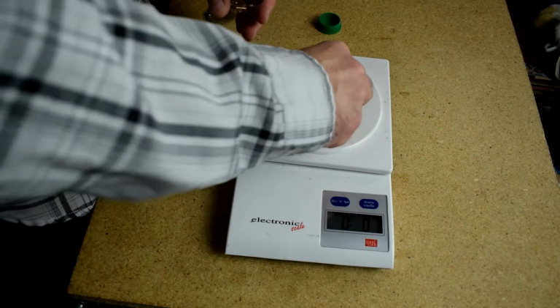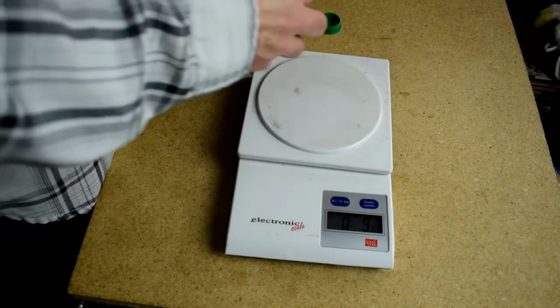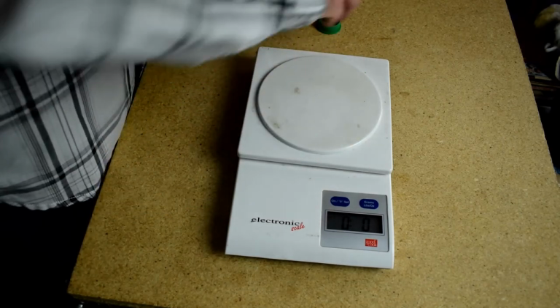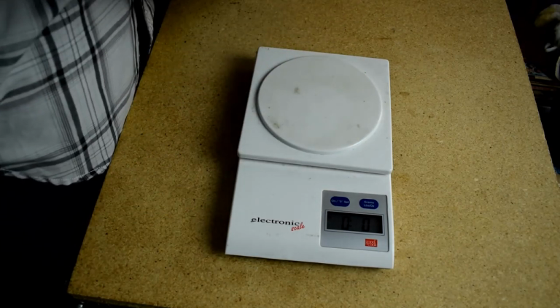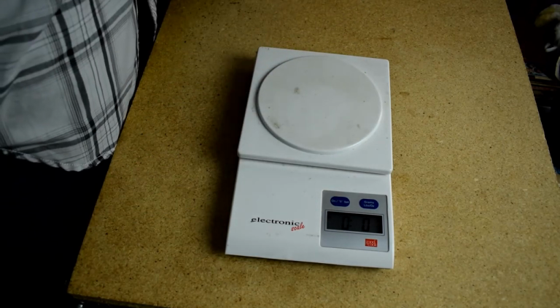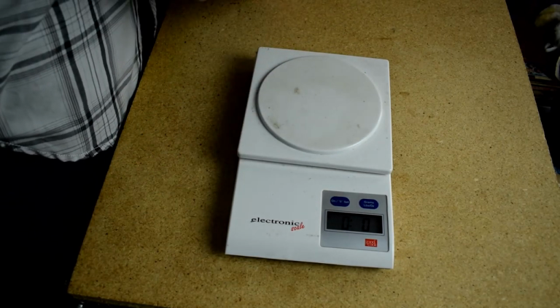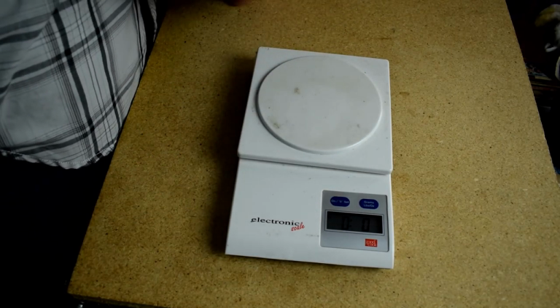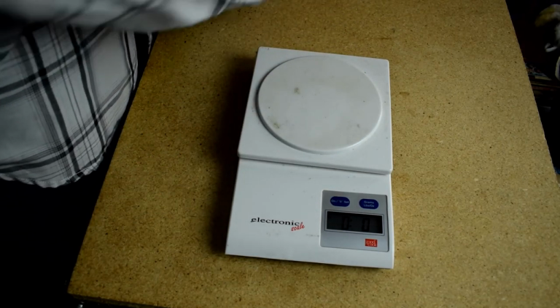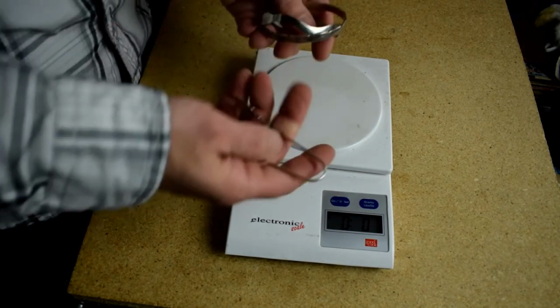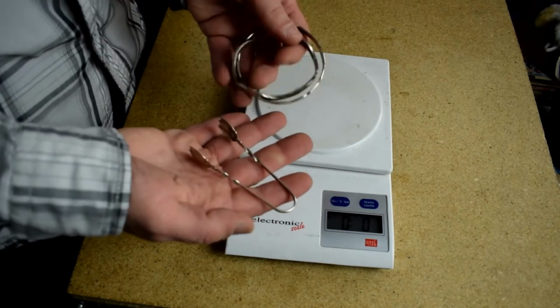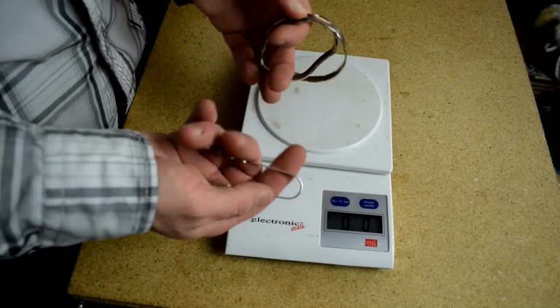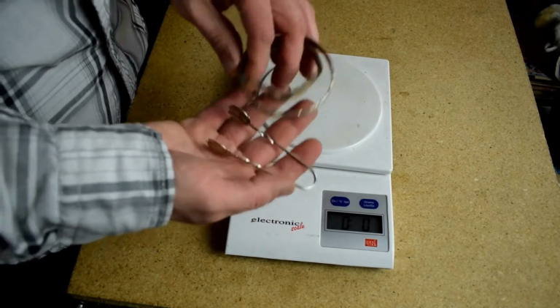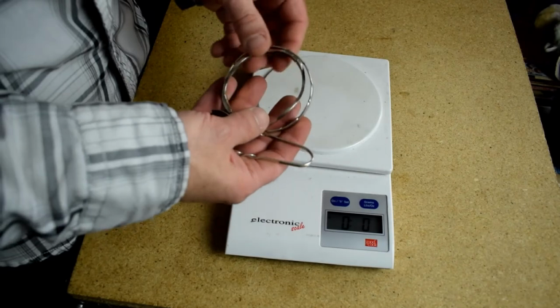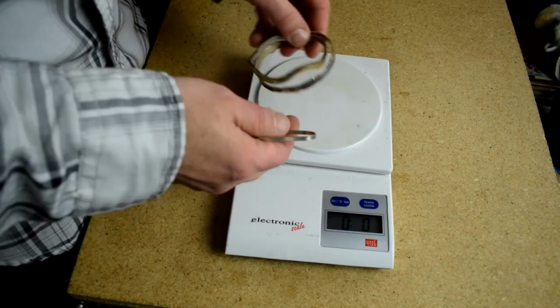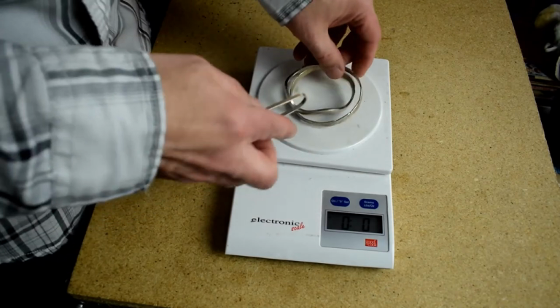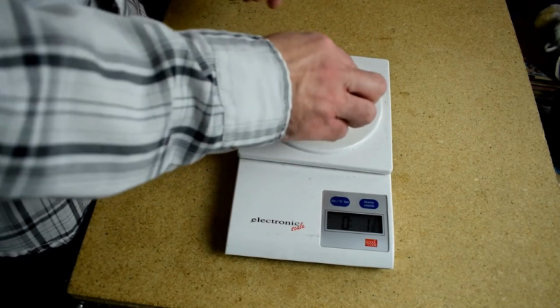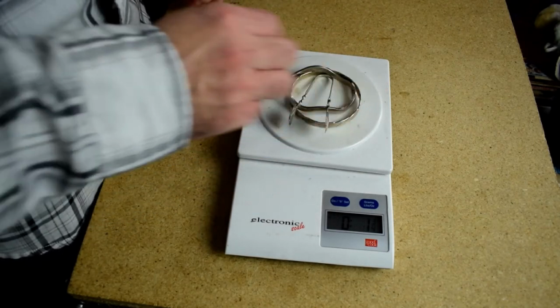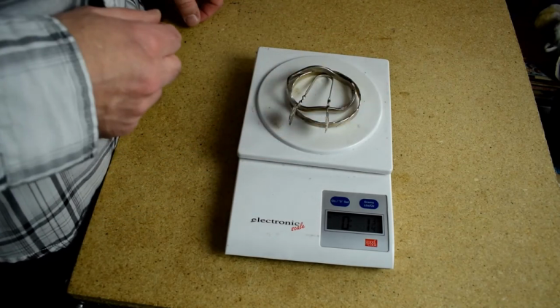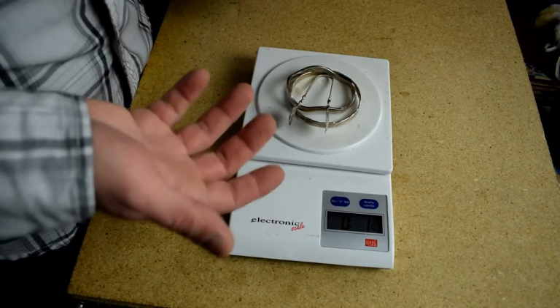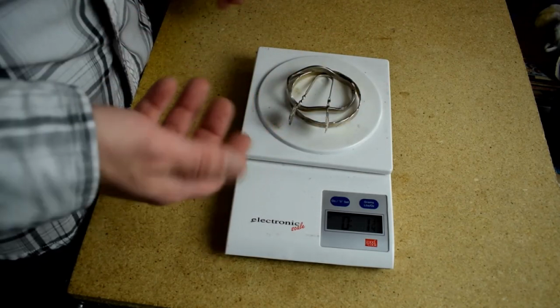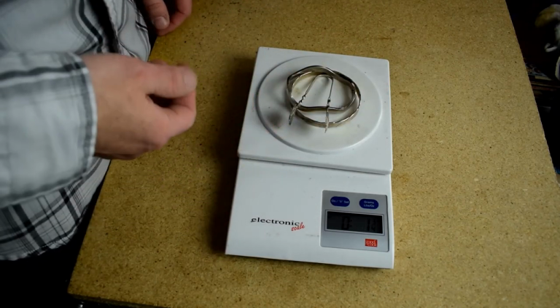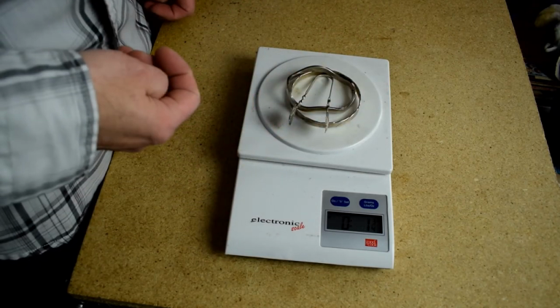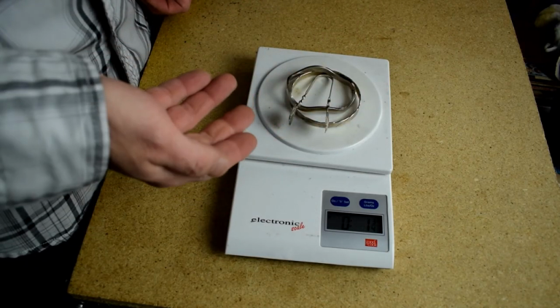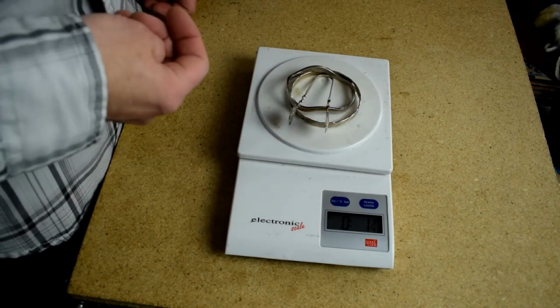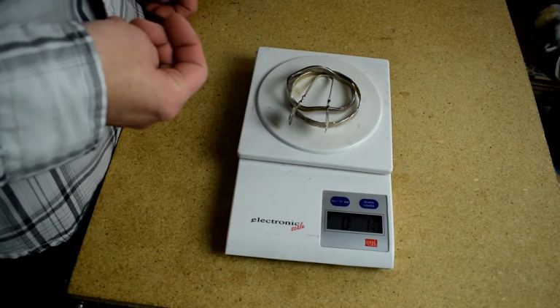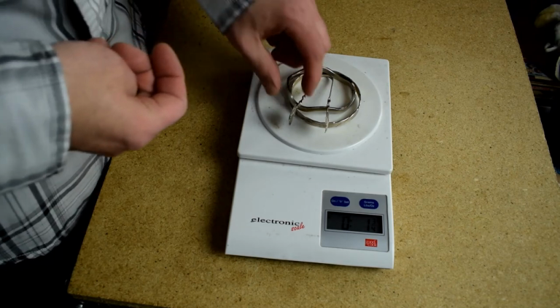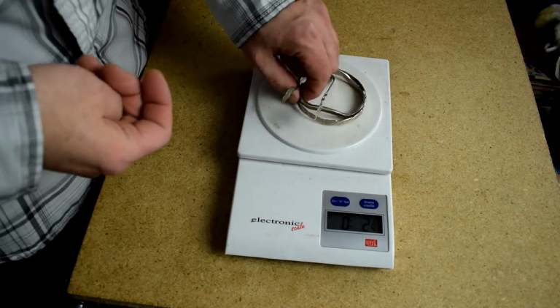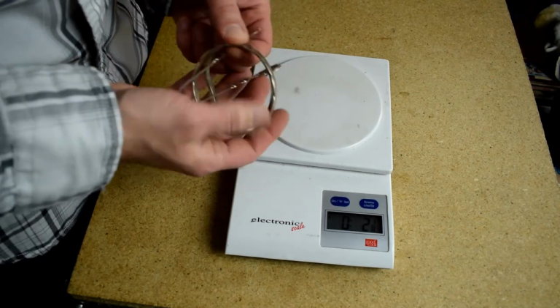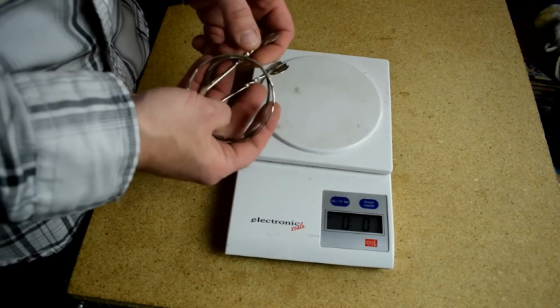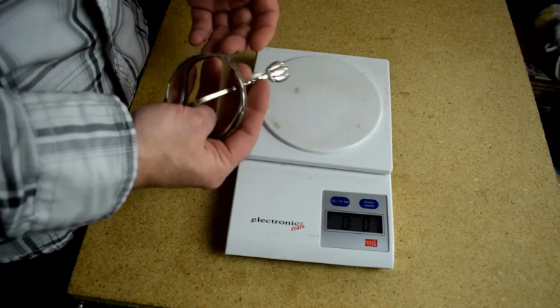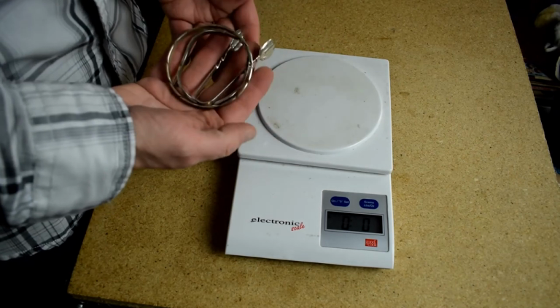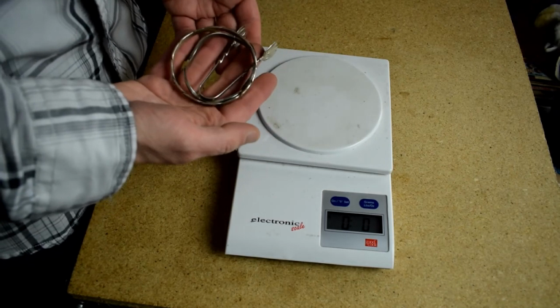And then I got these other pieces of silver — they were a quarter a piece. Let's see how much we got here — almost two ounces. So that's another say thirty bucks there, out of just seventy-five cents spent. Well worth it.